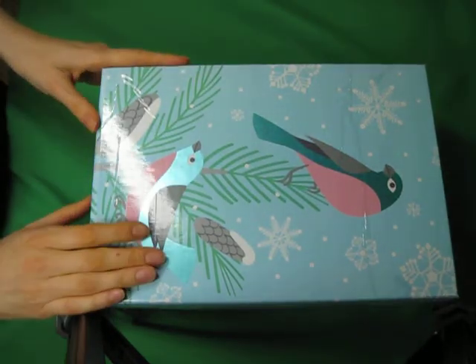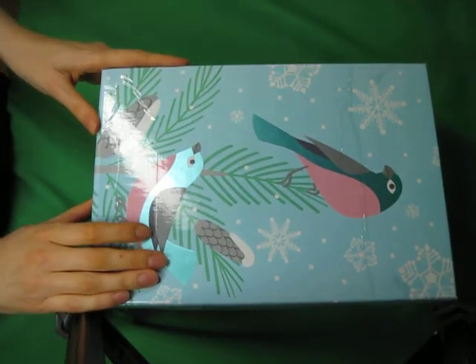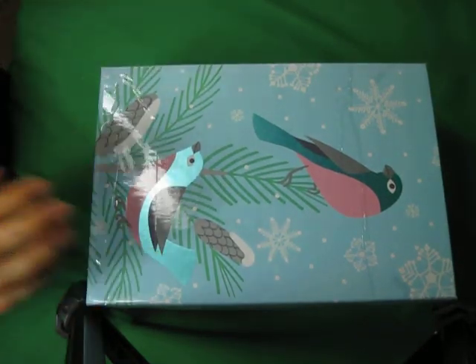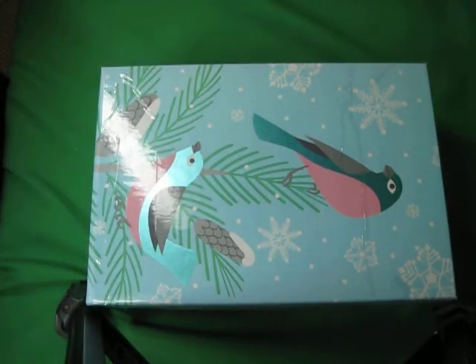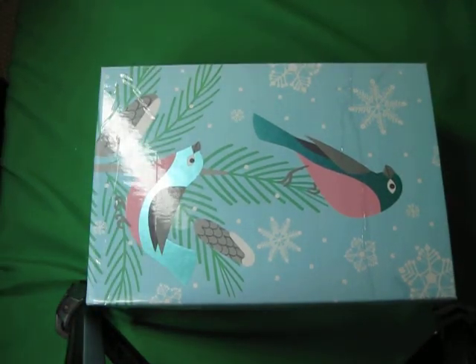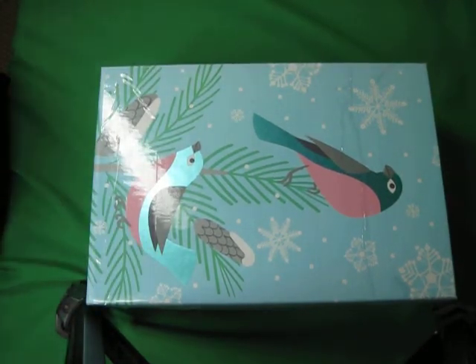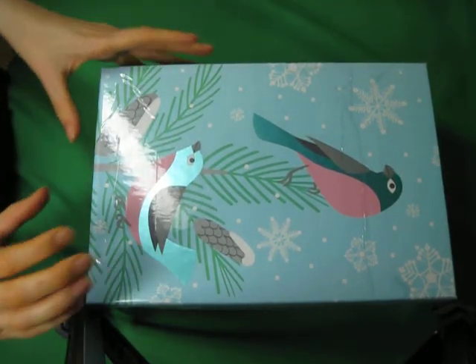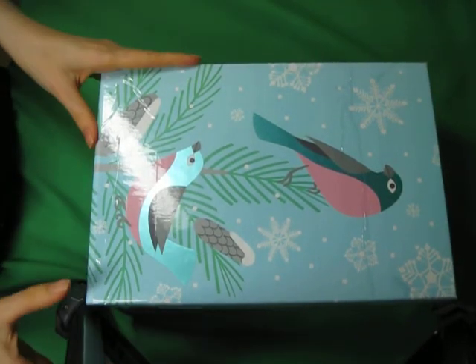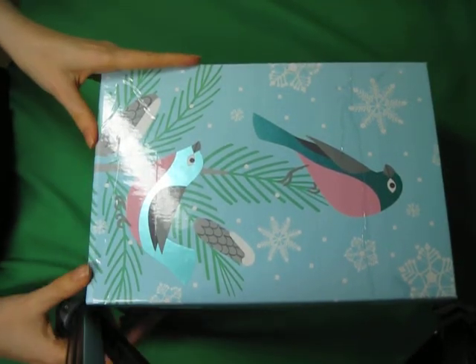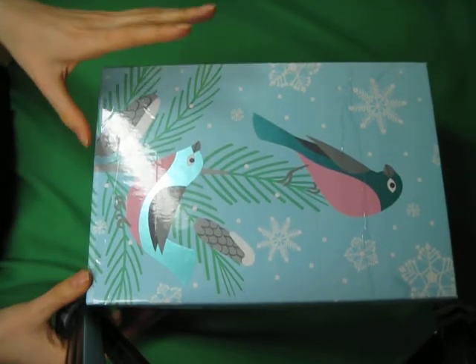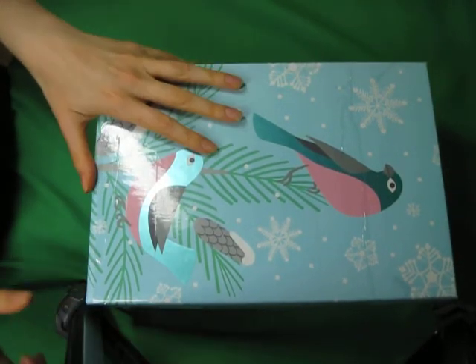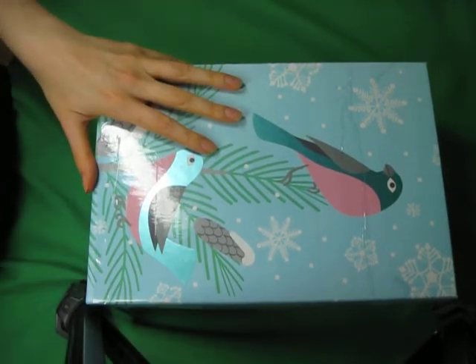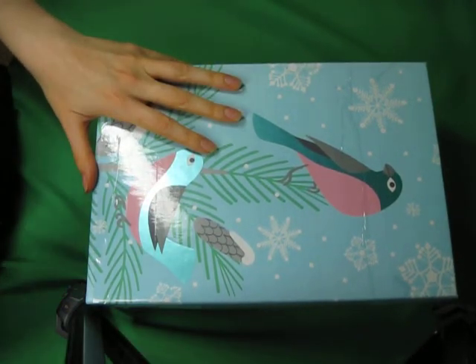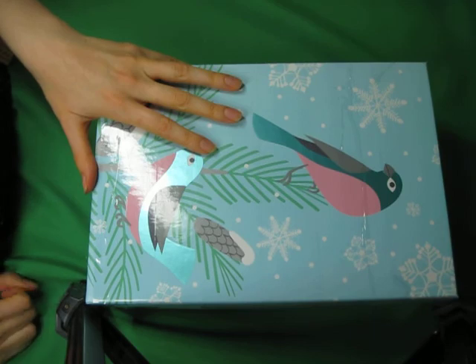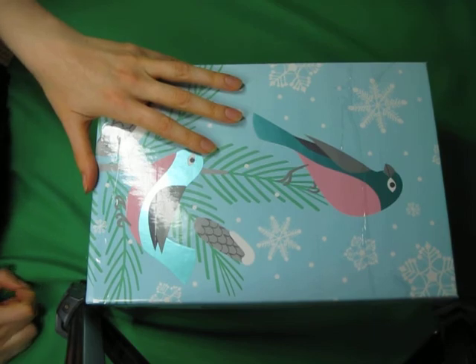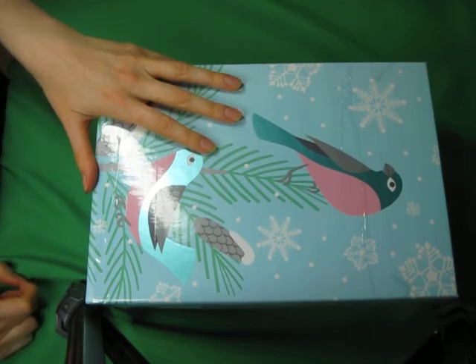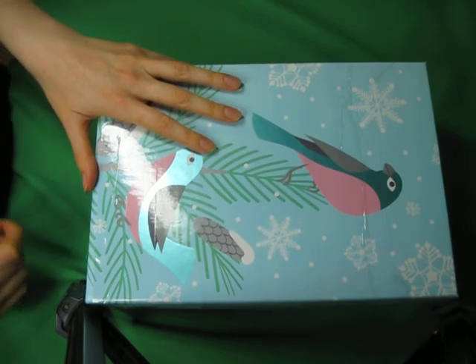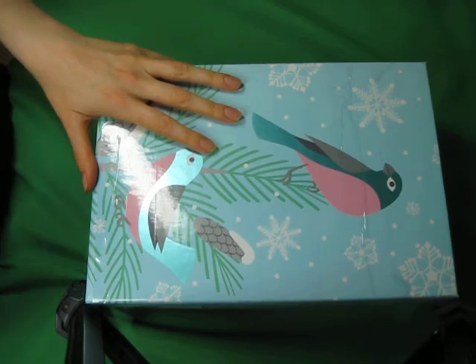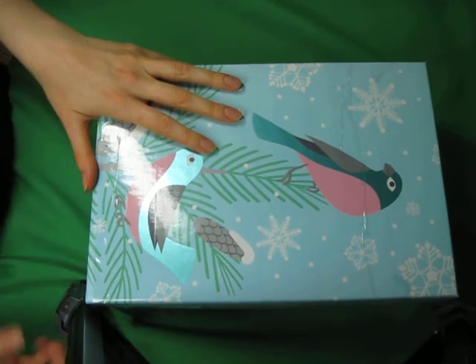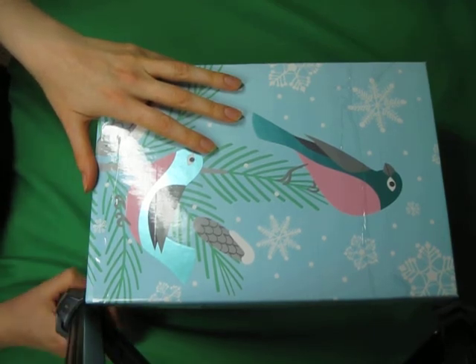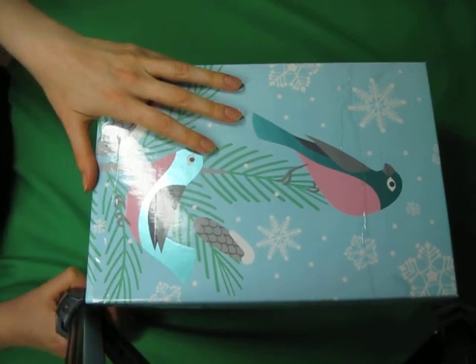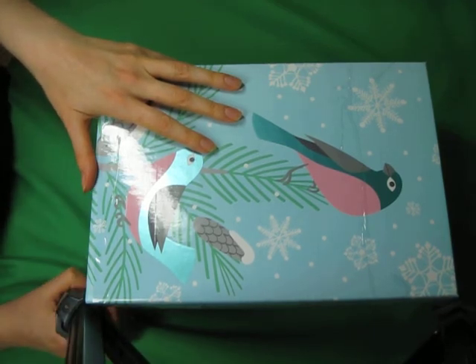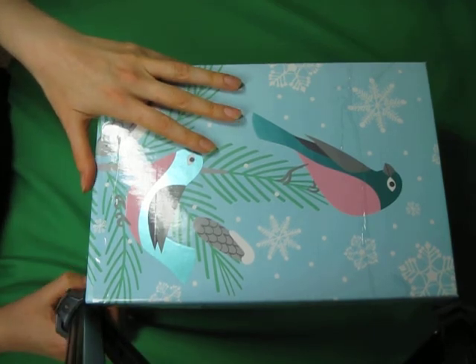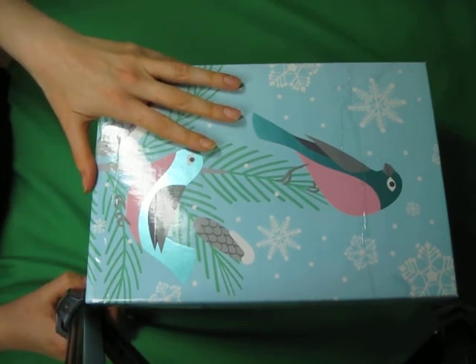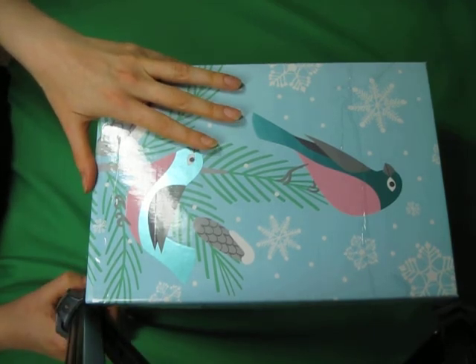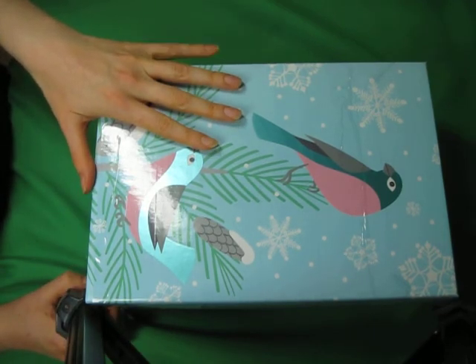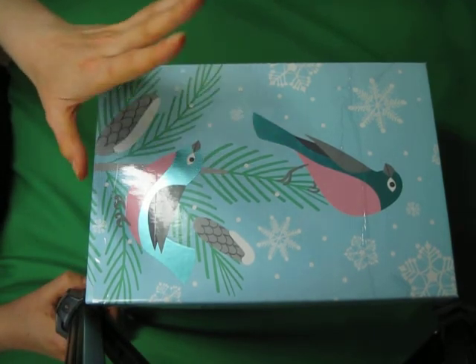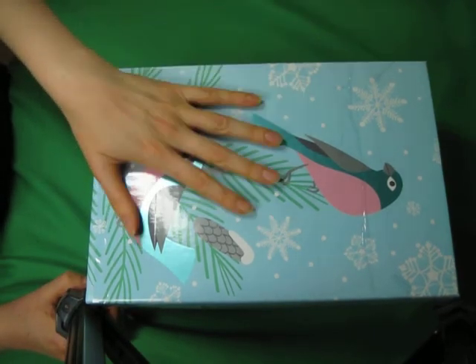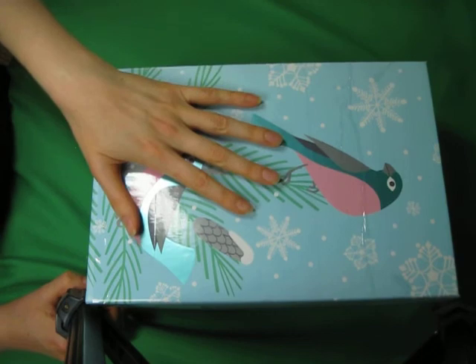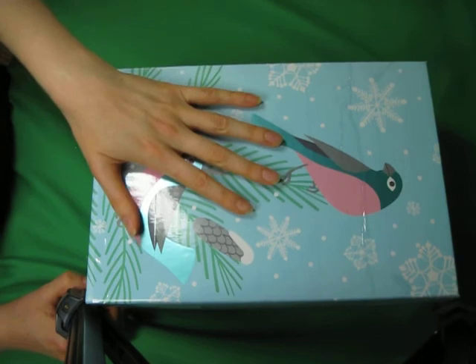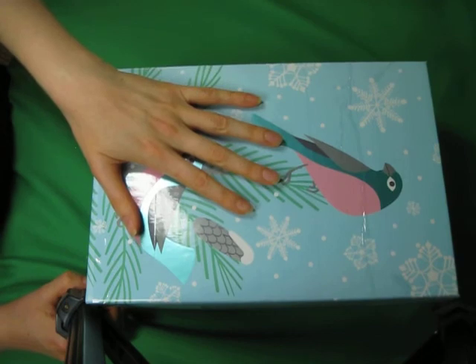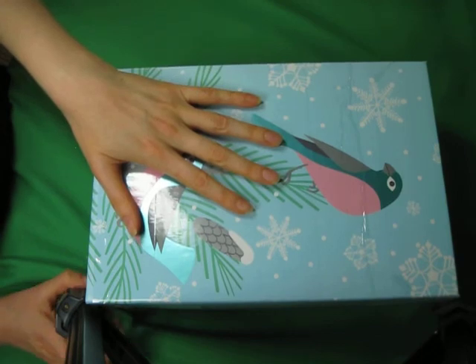Hi! Welcome to Simply Shoeboxes YouTube channel. If you're new here, I try to share throughout the year things on my shoebox packing journey for Operation Christmas Child.